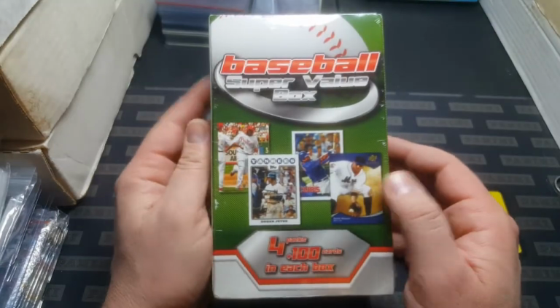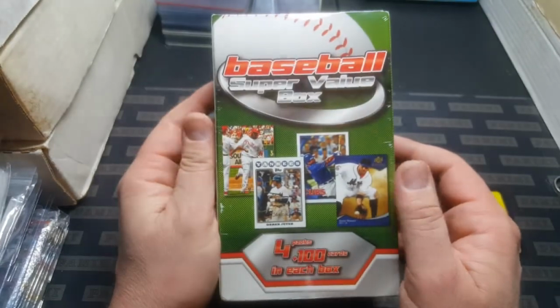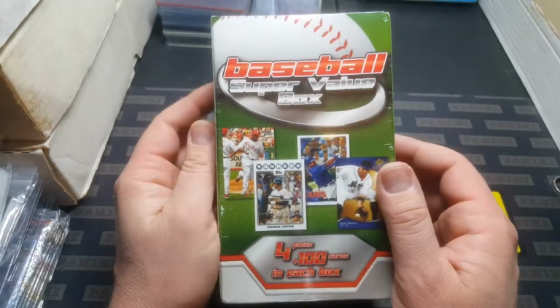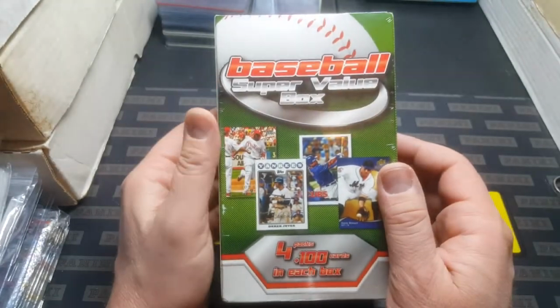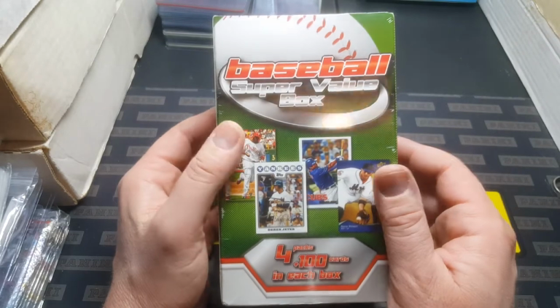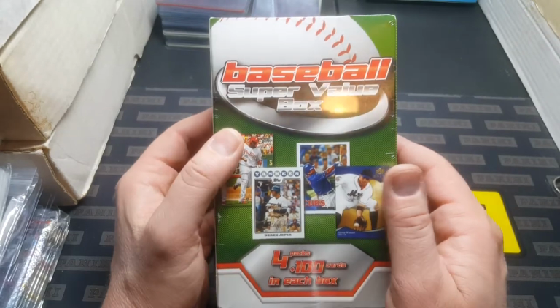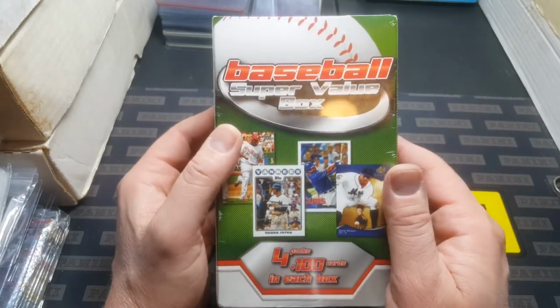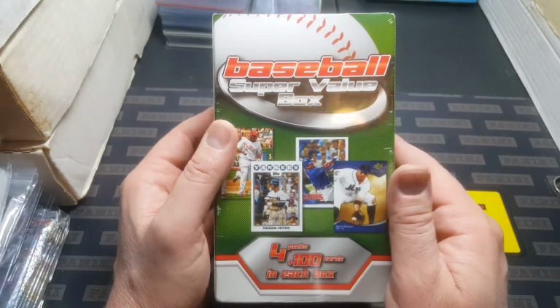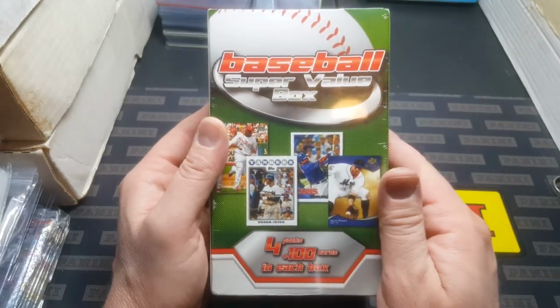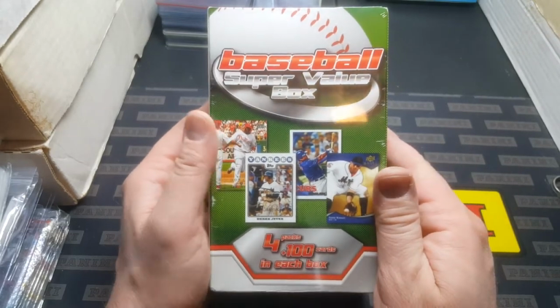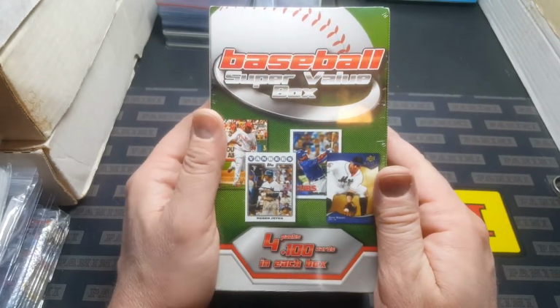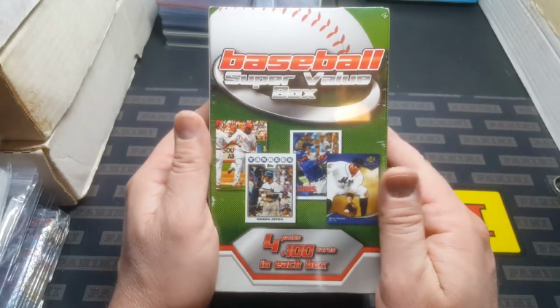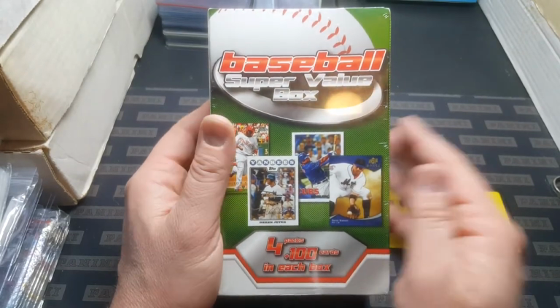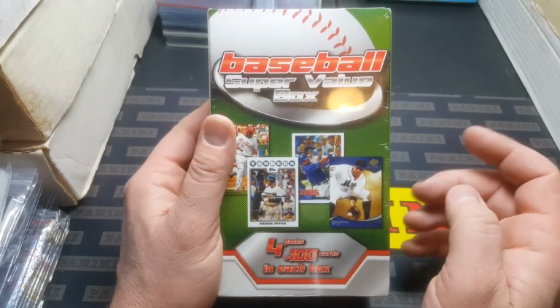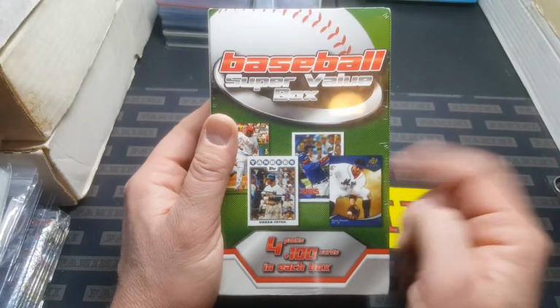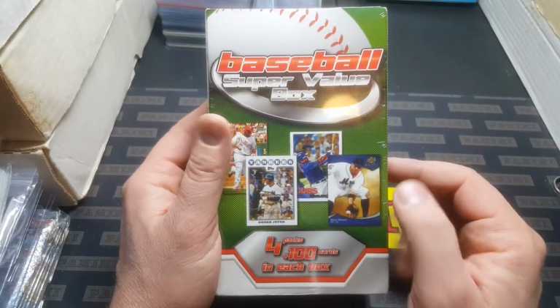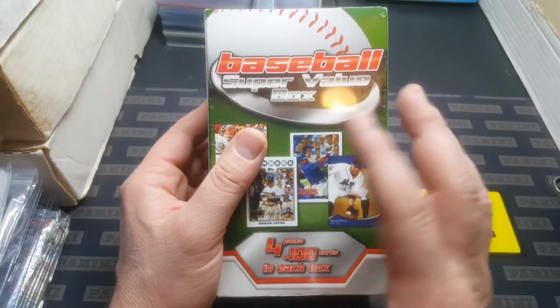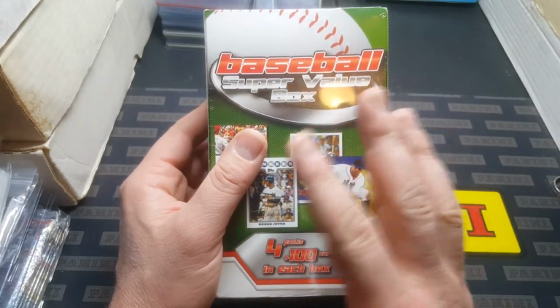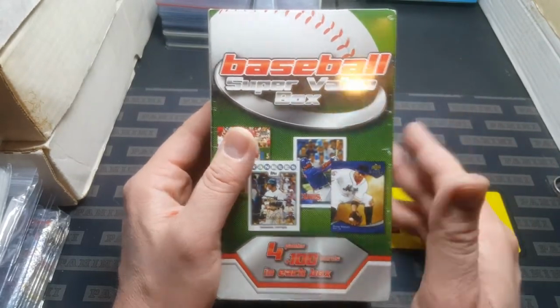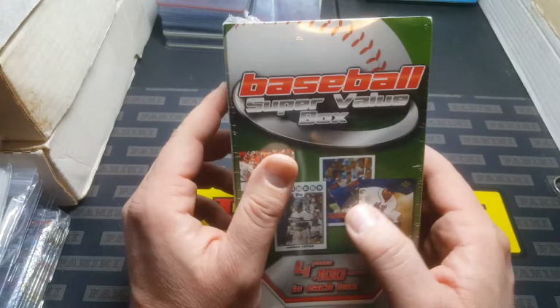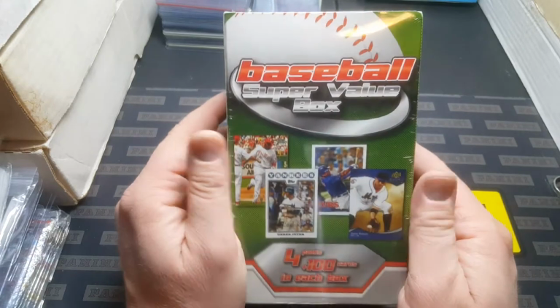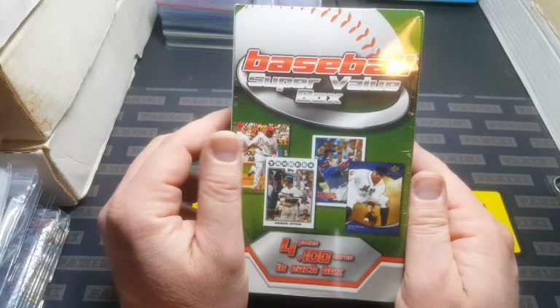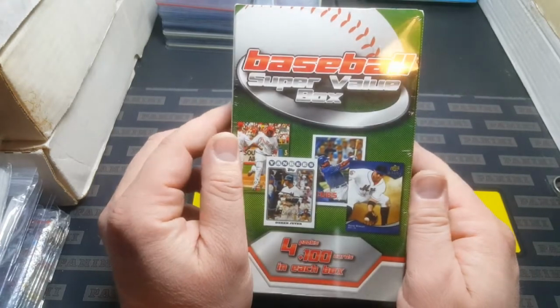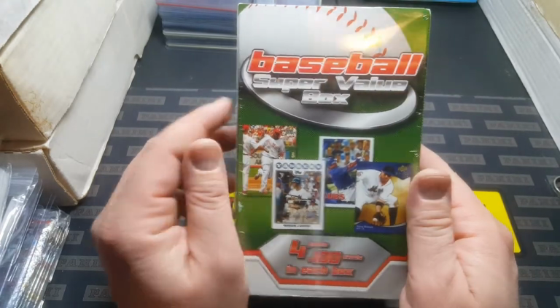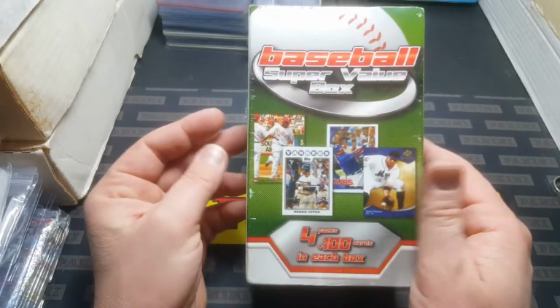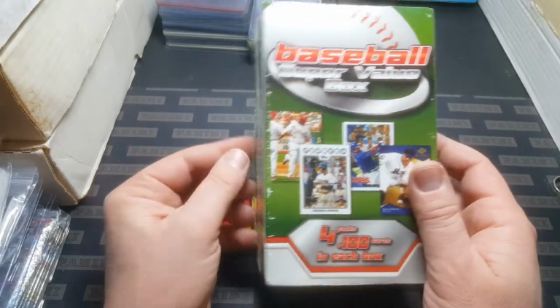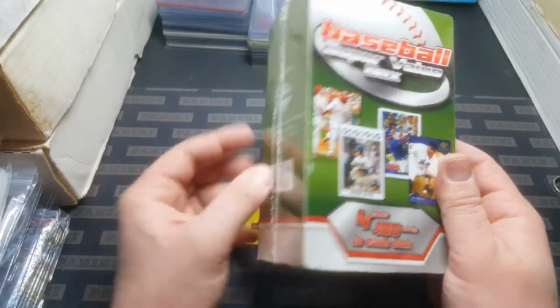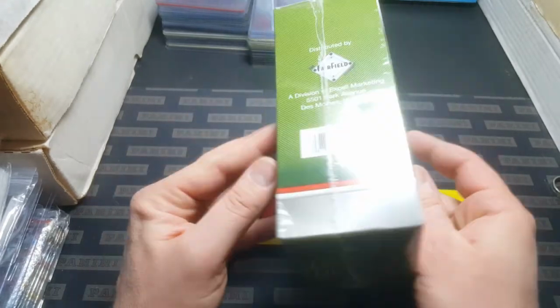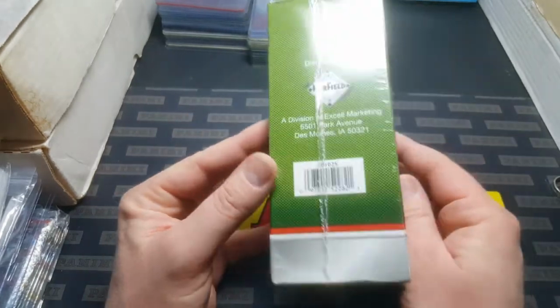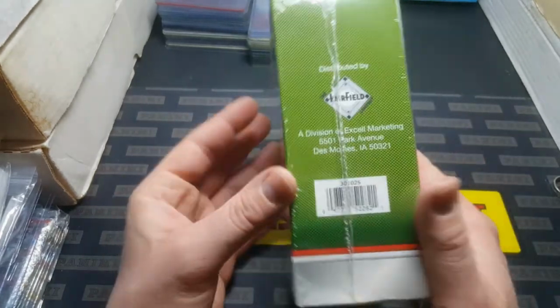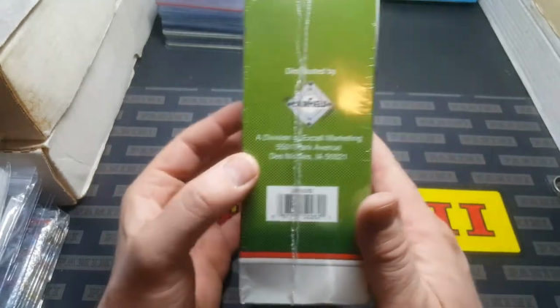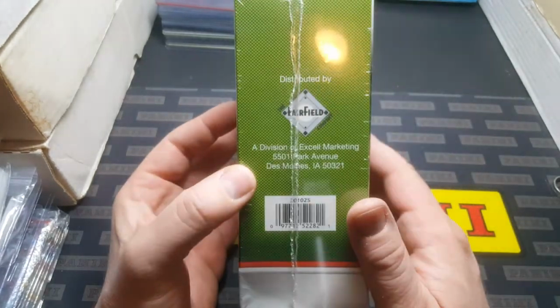I was going through some stuff in one of my storage units I've been cleaning out and finding stuff I haven't touched in years. And this is a good example of stuff I haven't touched in years.